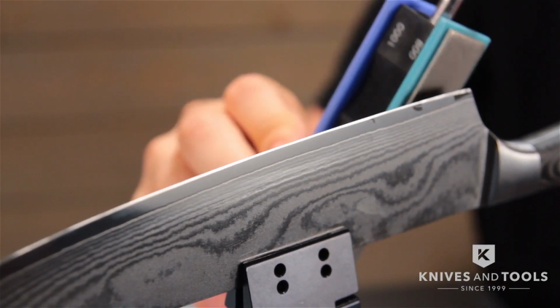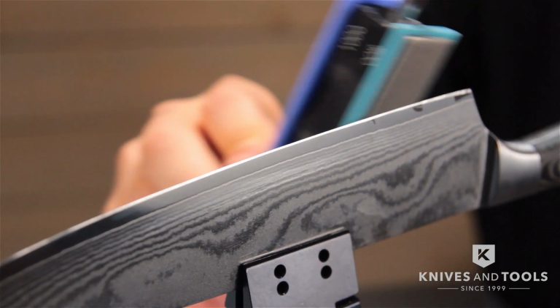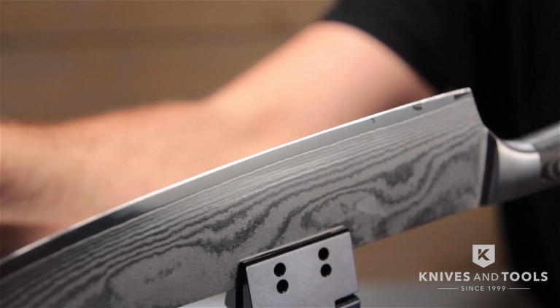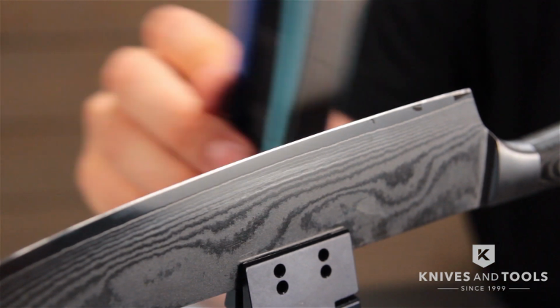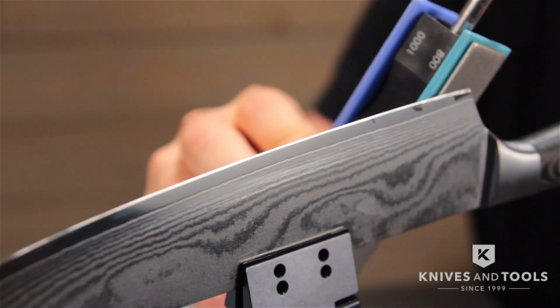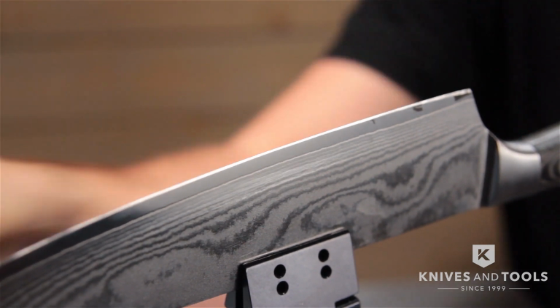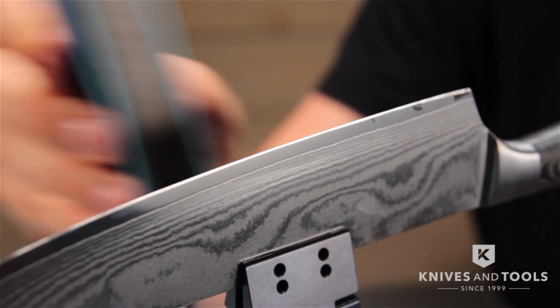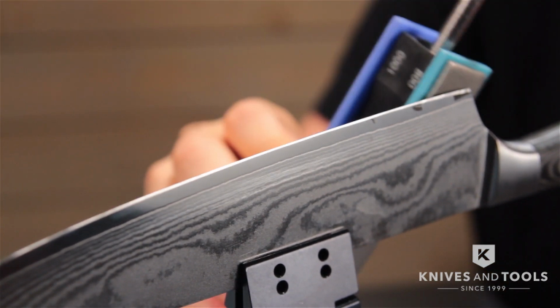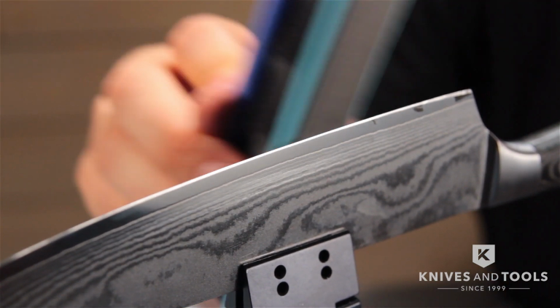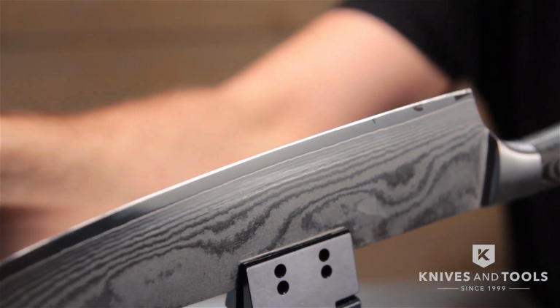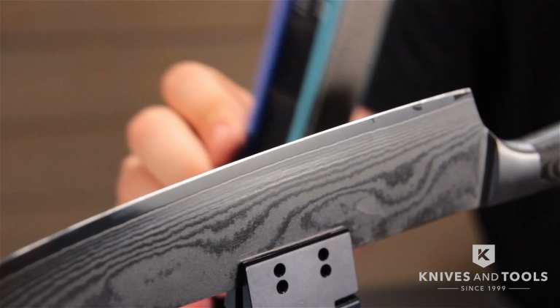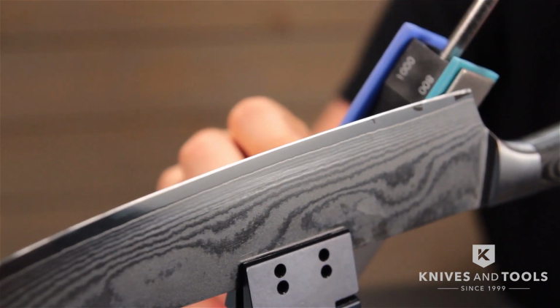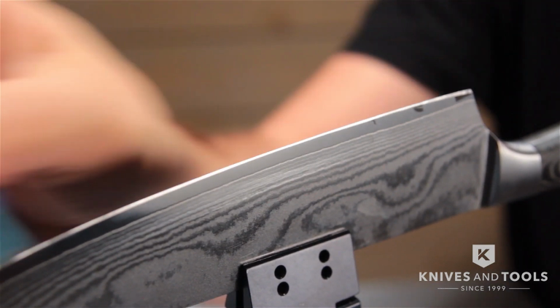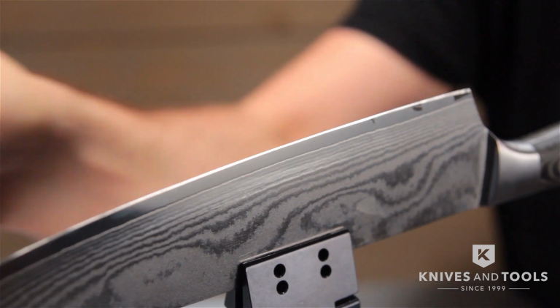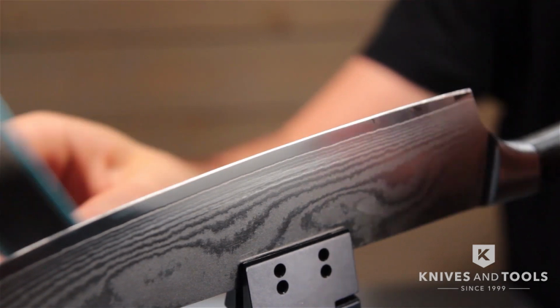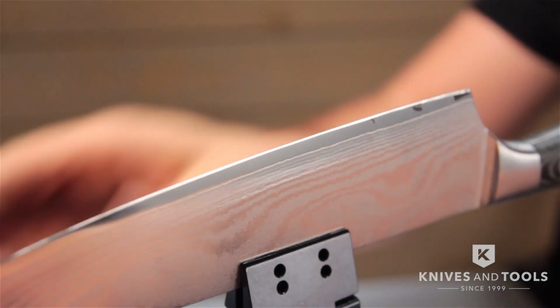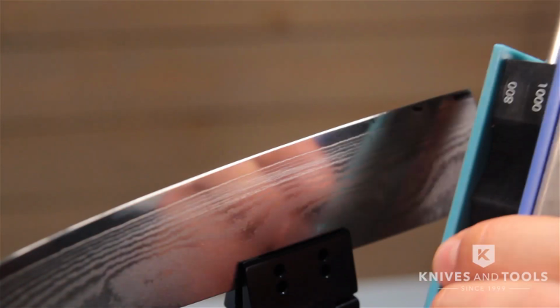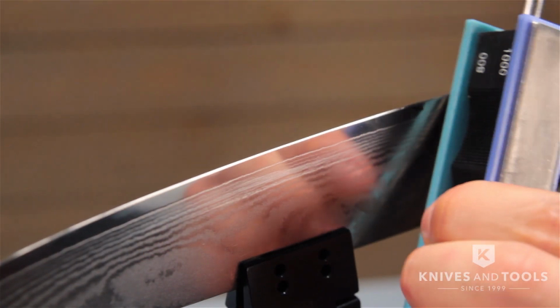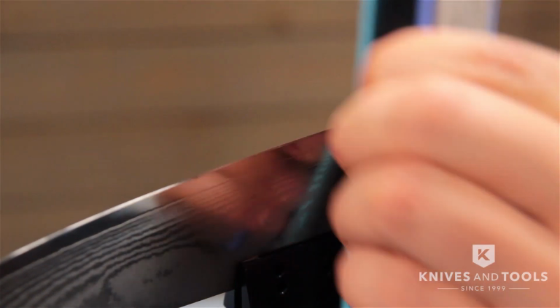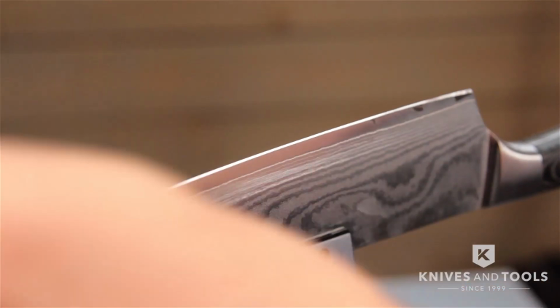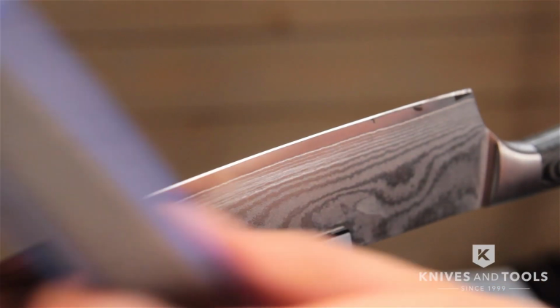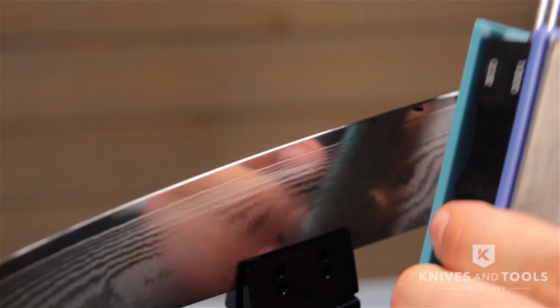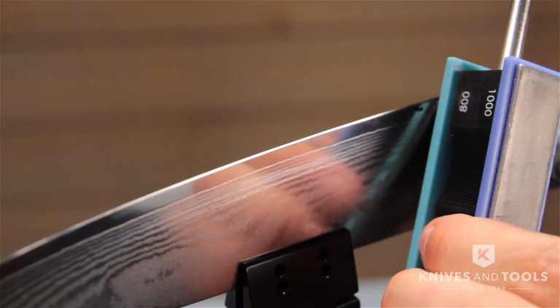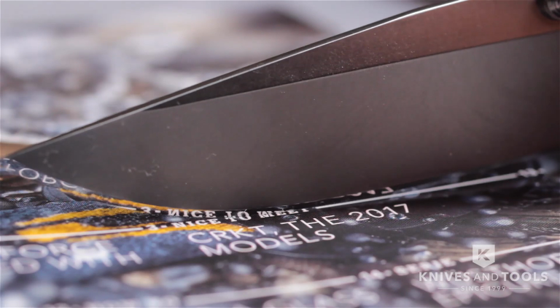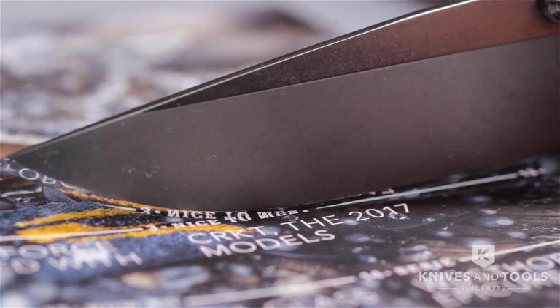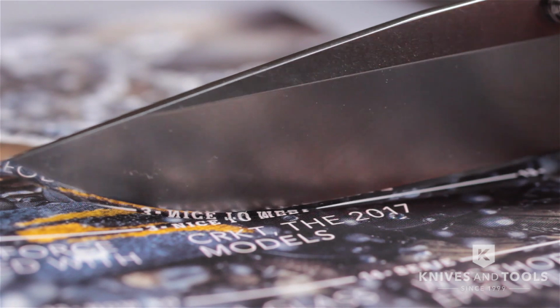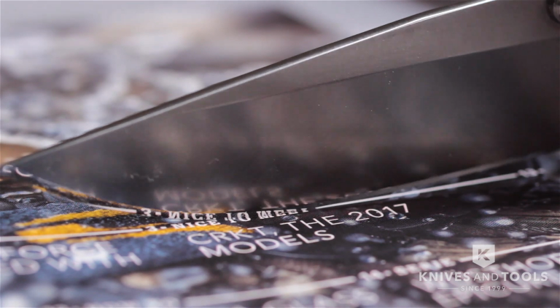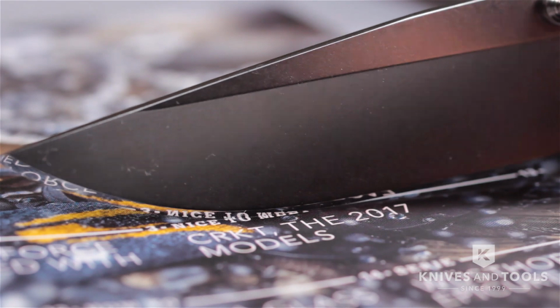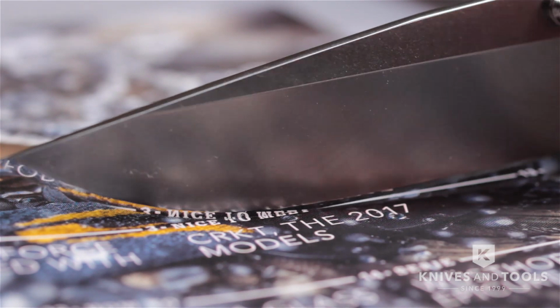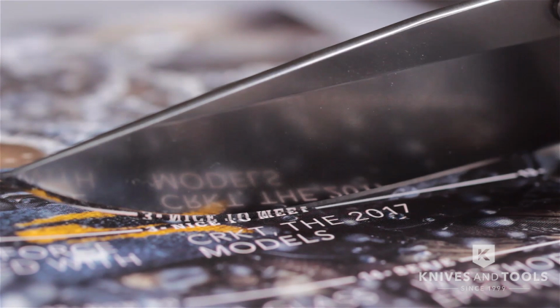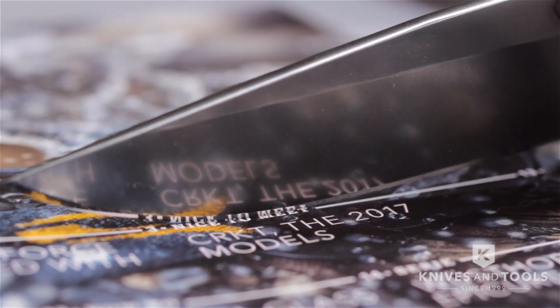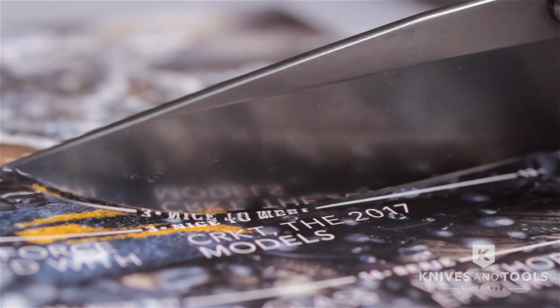You just need two hands, the patience to be able to sit or stand in one spot for a little bit, and the ability to read instructions. Simple. You don't need years of apprenticeship under some arrogant sharpening guru. Just cough up some spare change and you'll be away laughing with a really wicked edge.